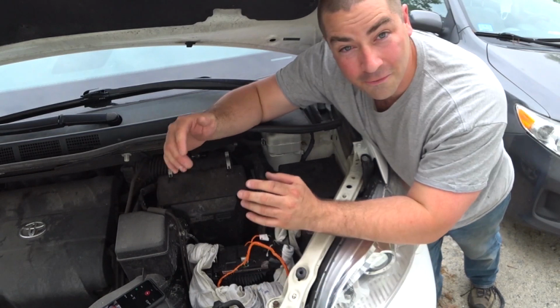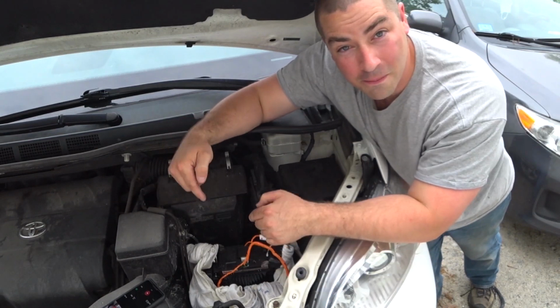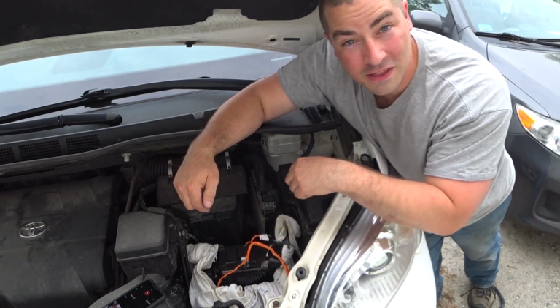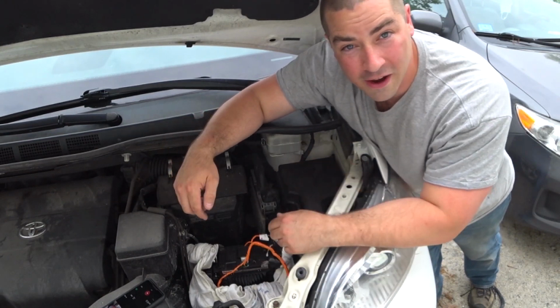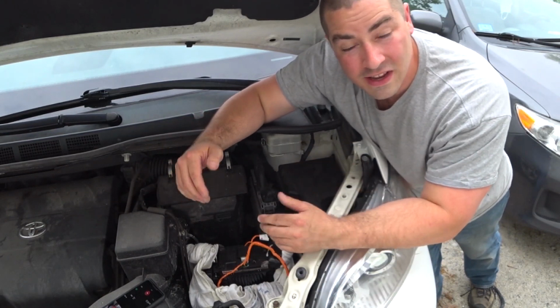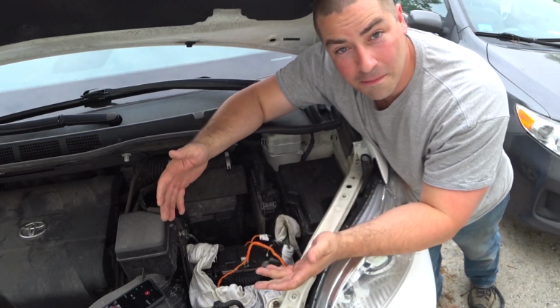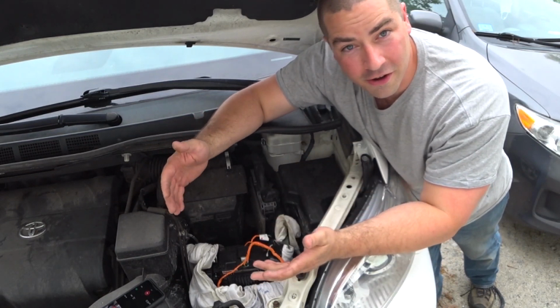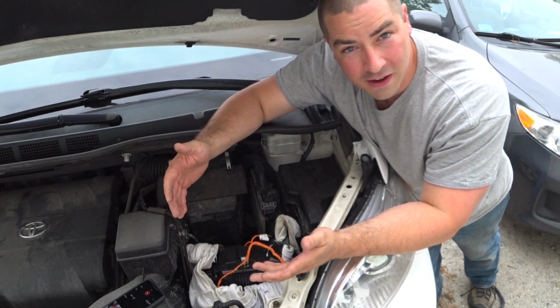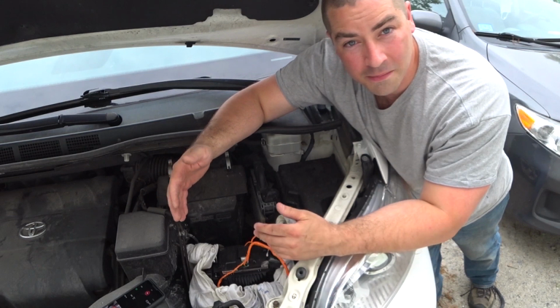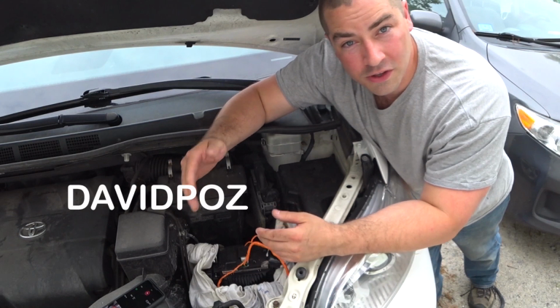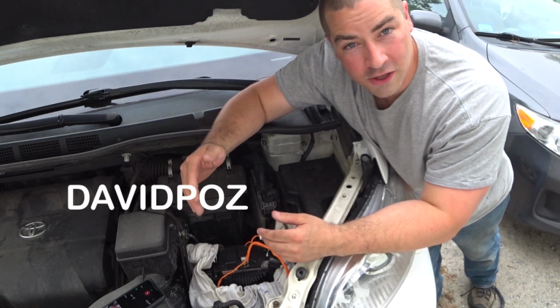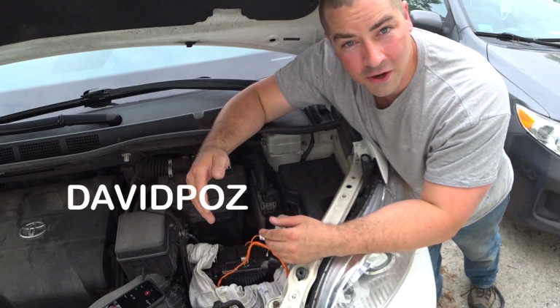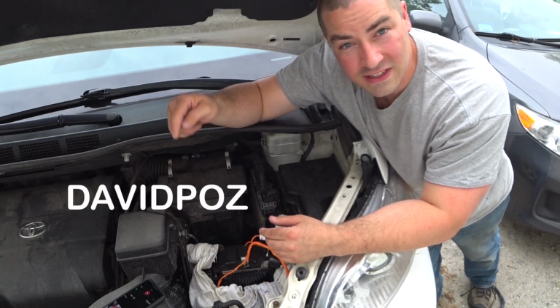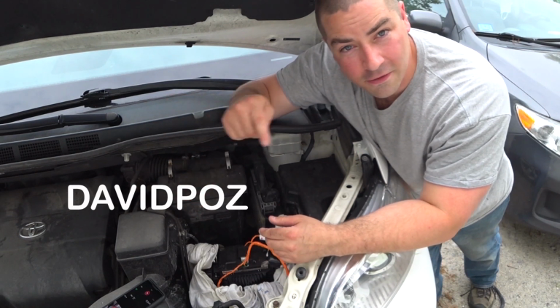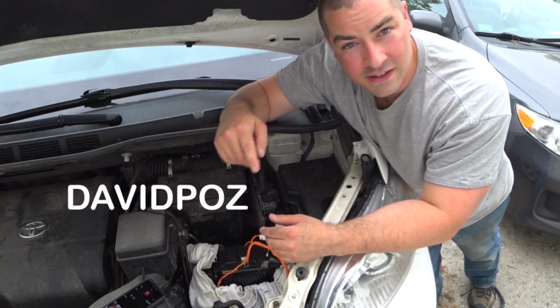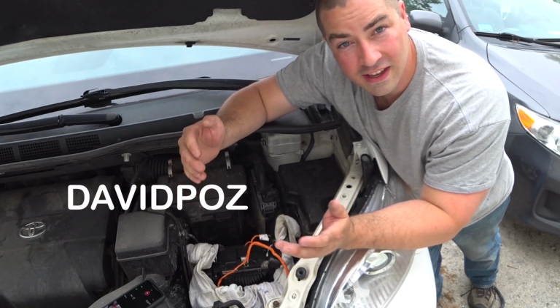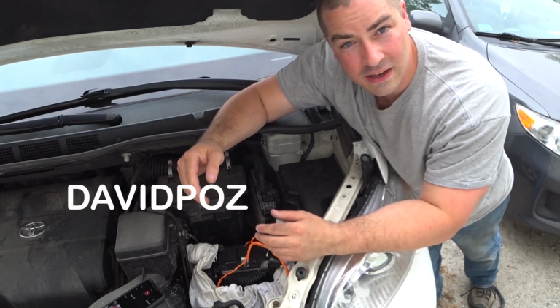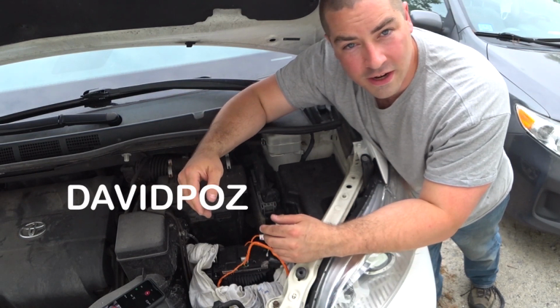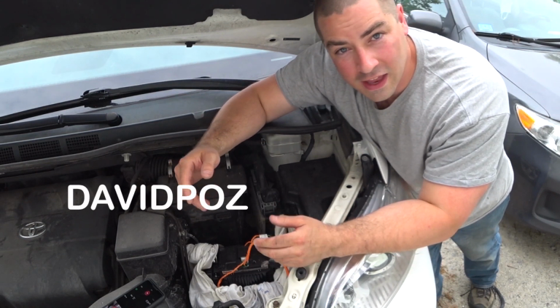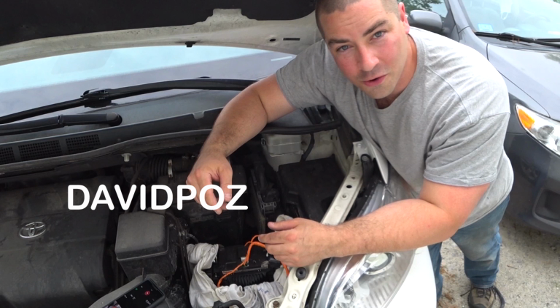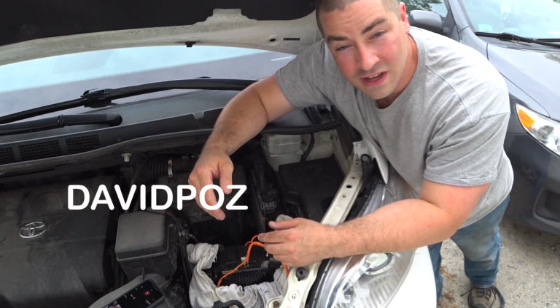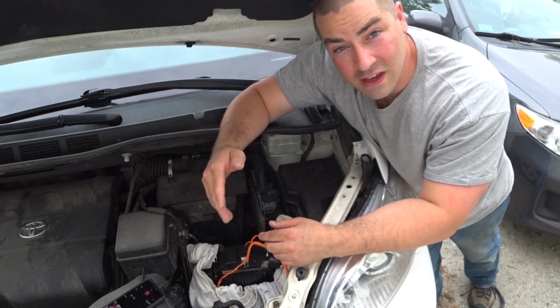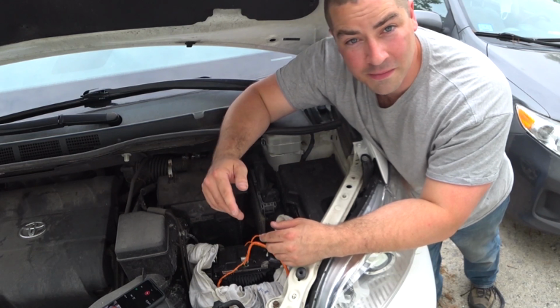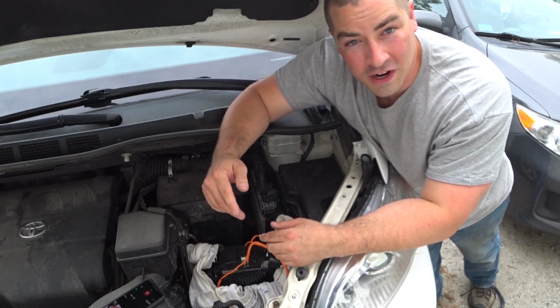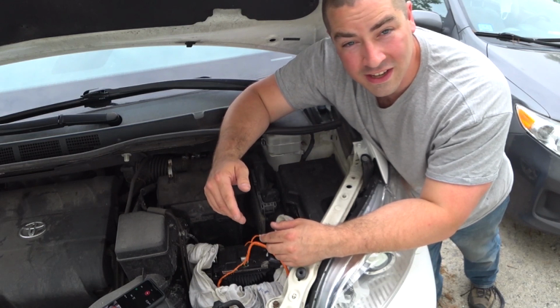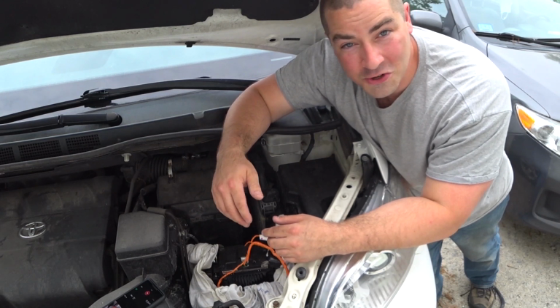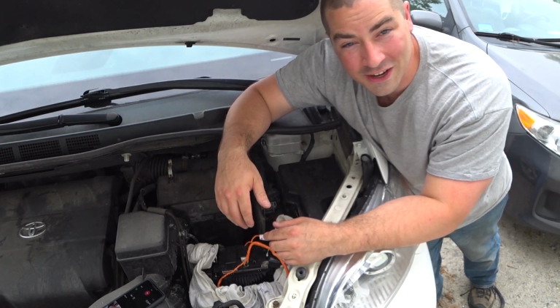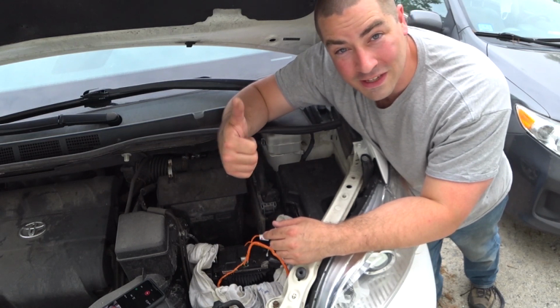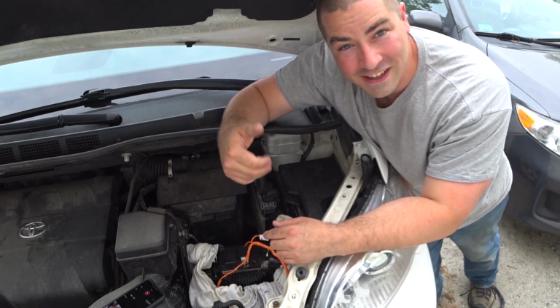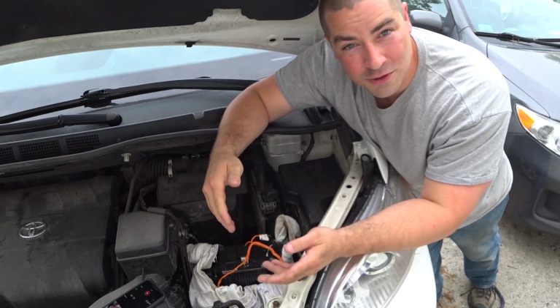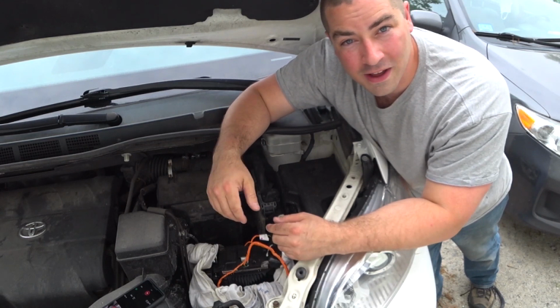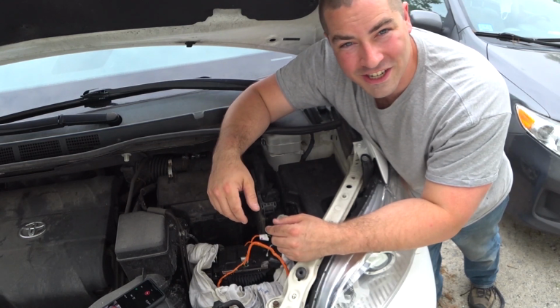If you want to buy one of these batteries, they're at batteryhookup.com. You can use my coupon code — it's DAVIDPAWS — that gets you 10% off any of your orders. Thank you very much for watching. If you enjoy the videos, please like, subscribe, comment, and share.